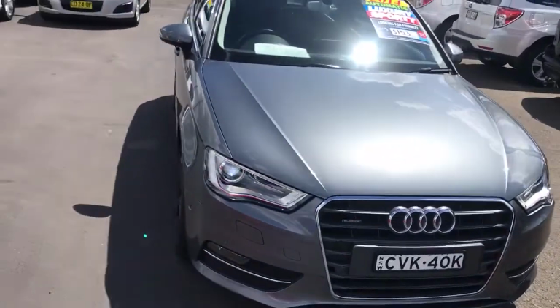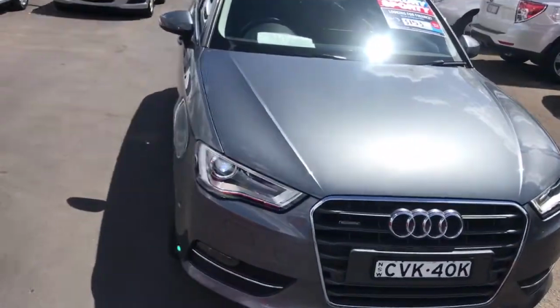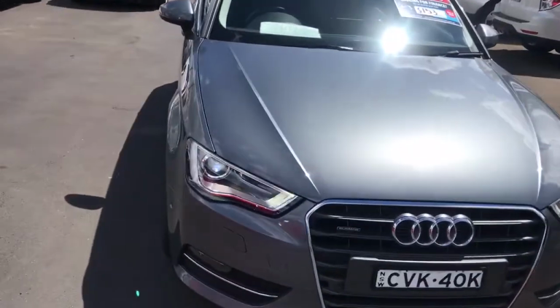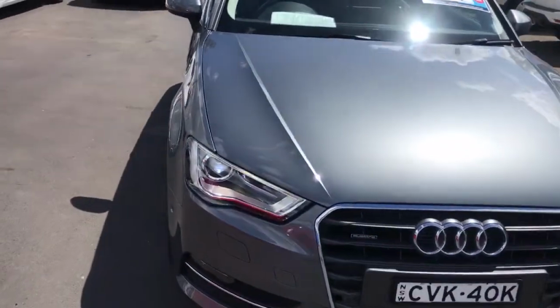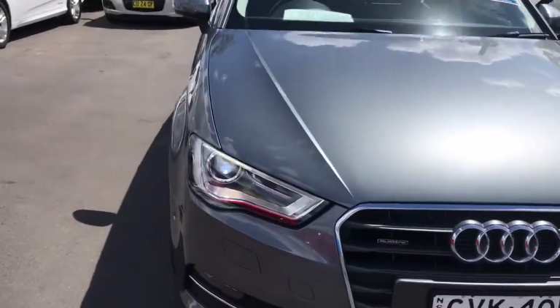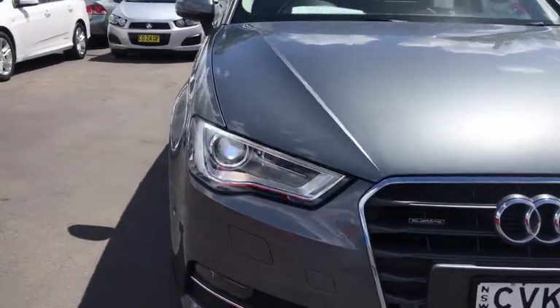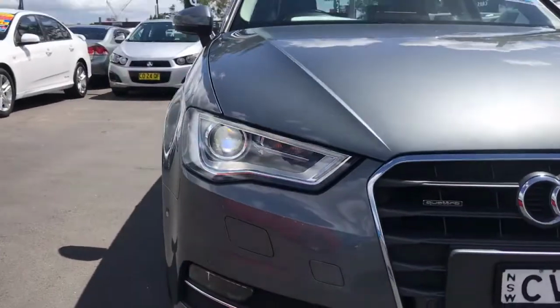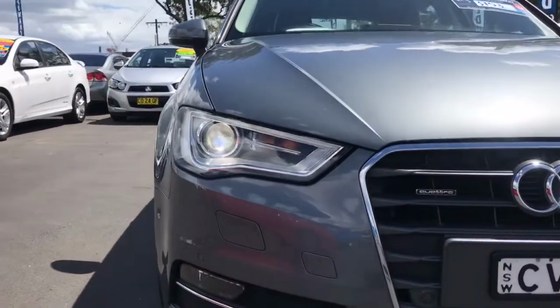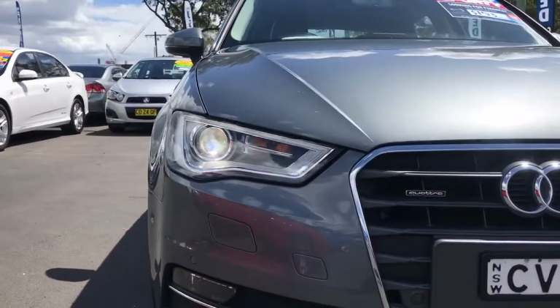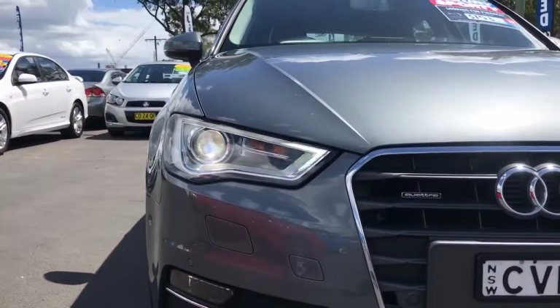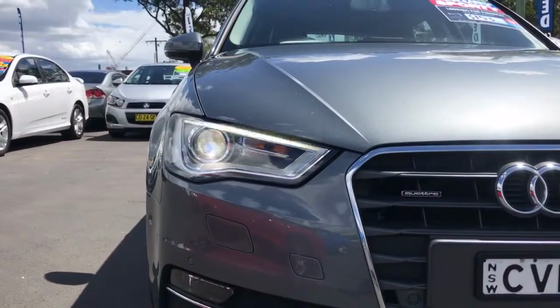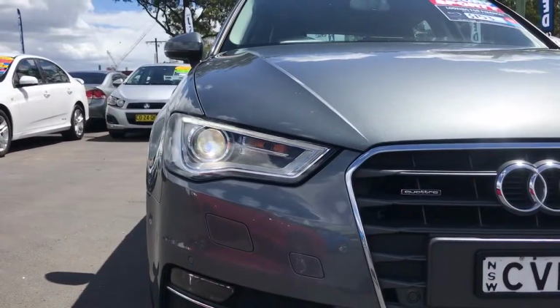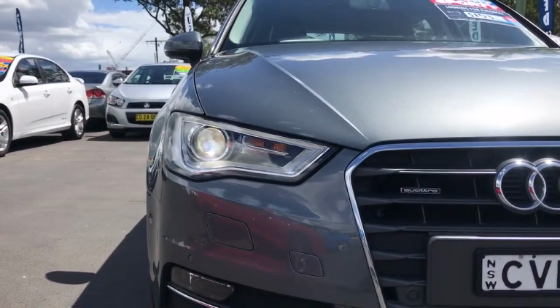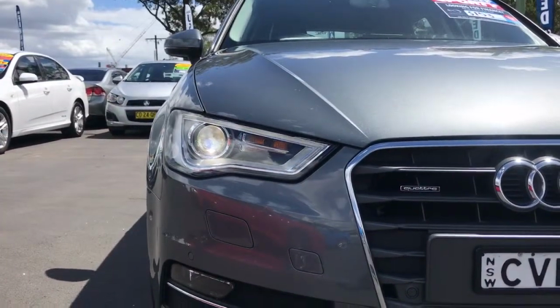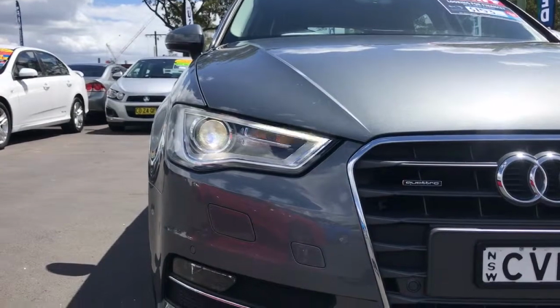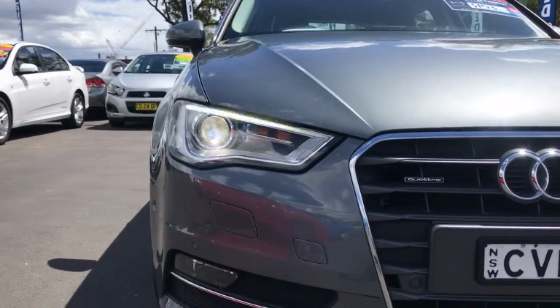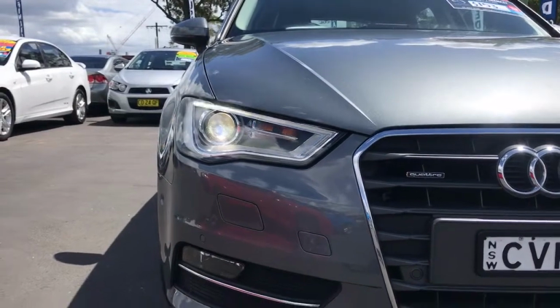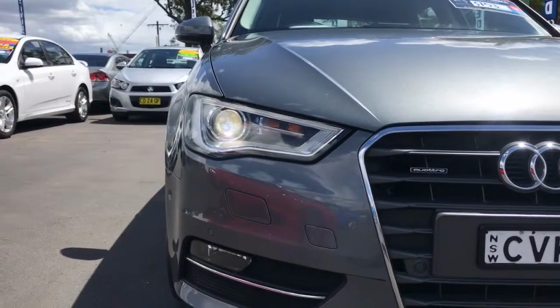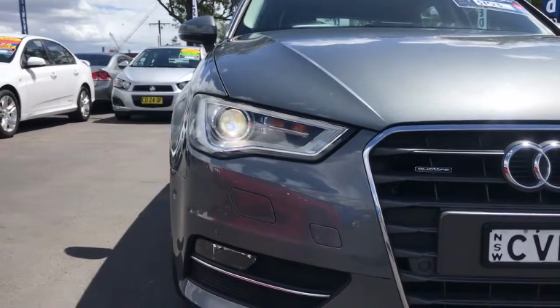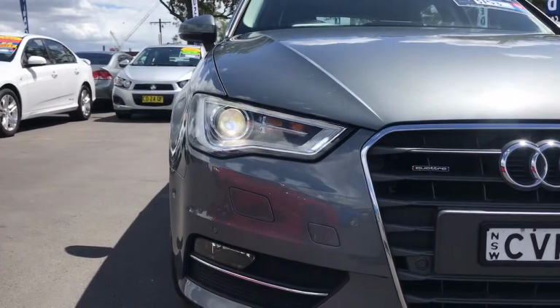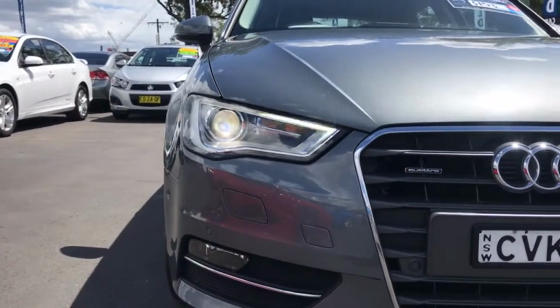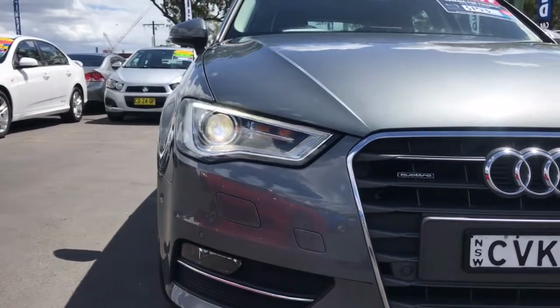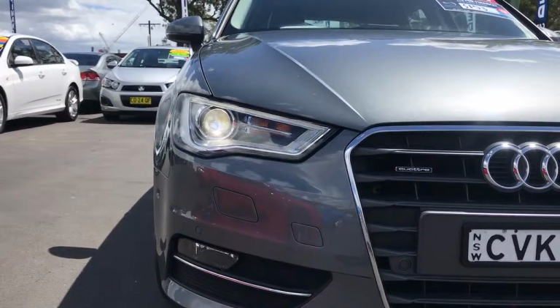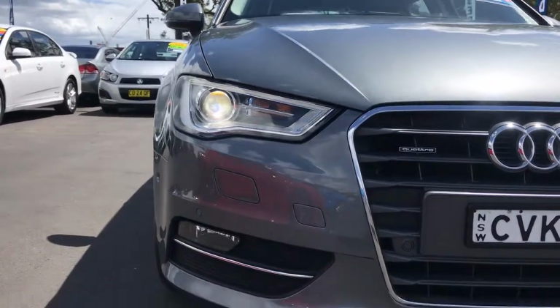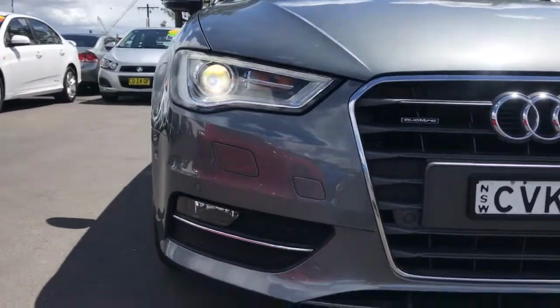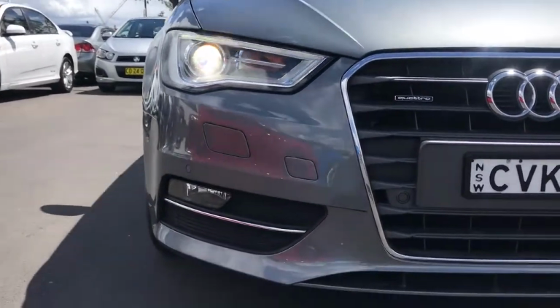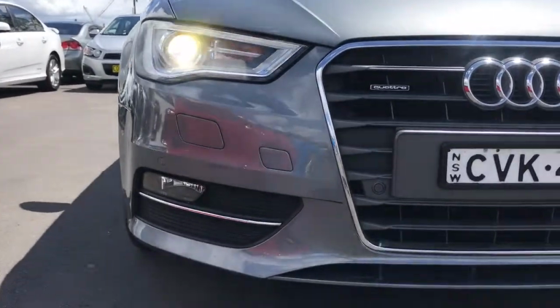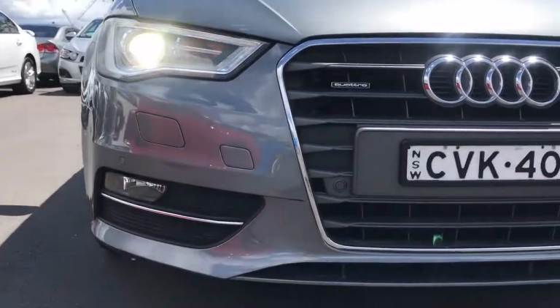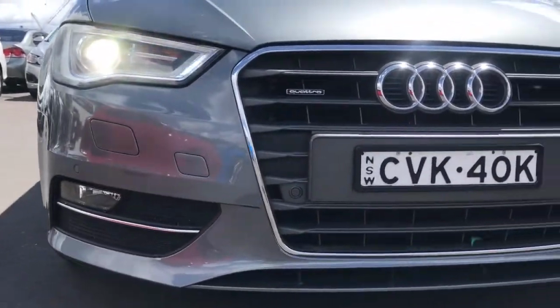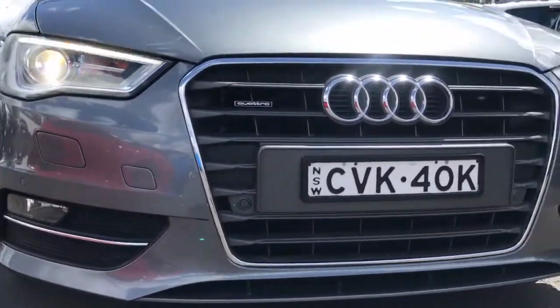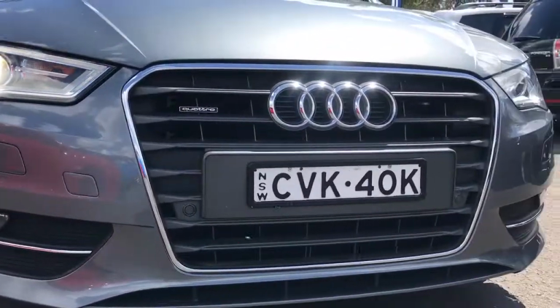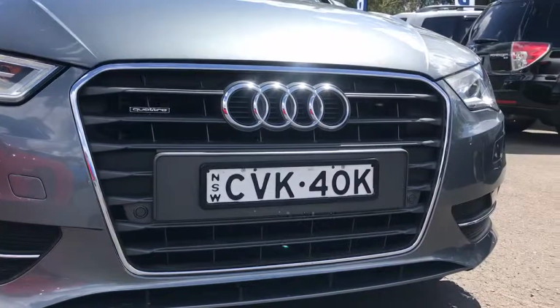You can see it's got the DRL headlights there. It's also got Xenons — I believe they're bi-Xenons, so high beam as well. Just a great looking car.